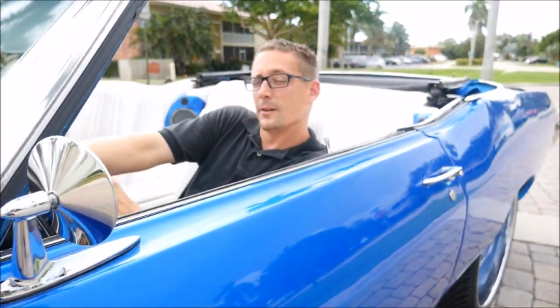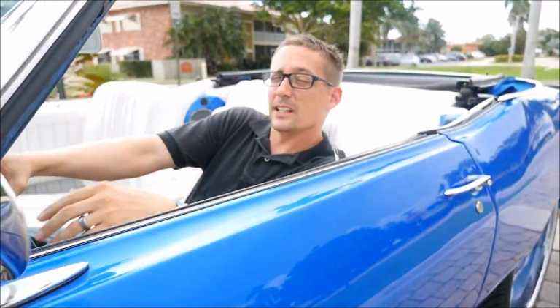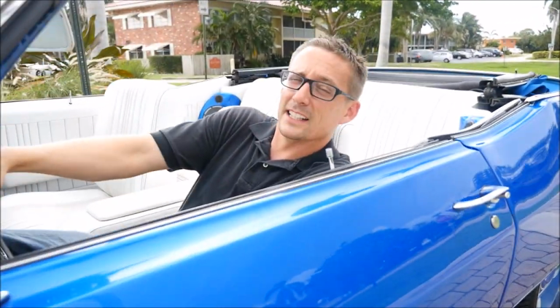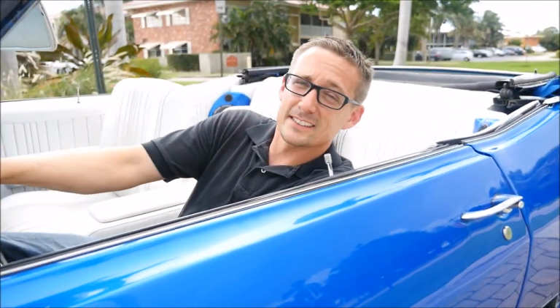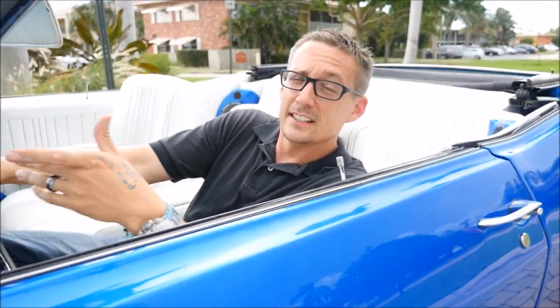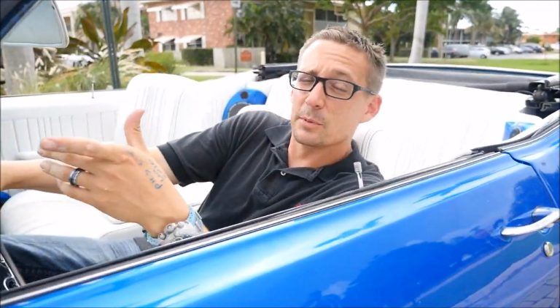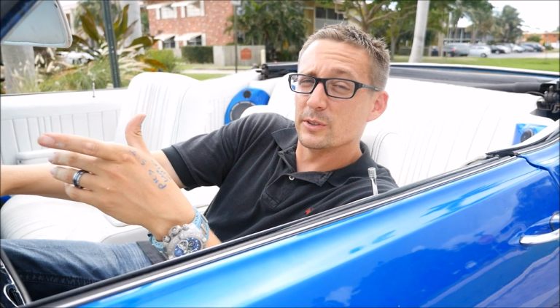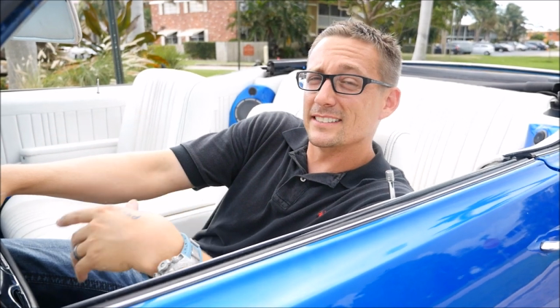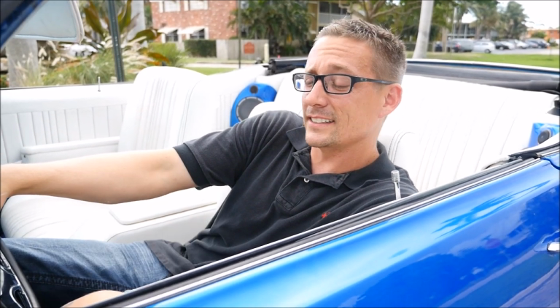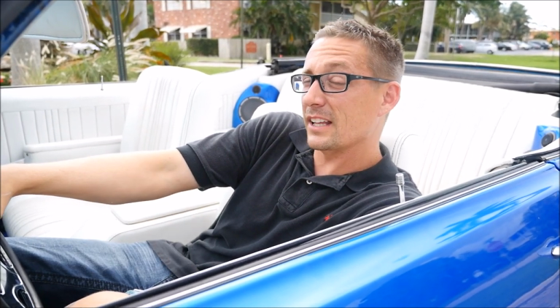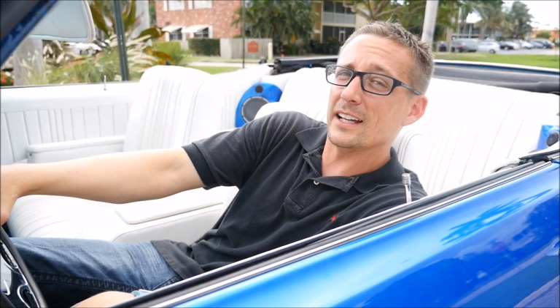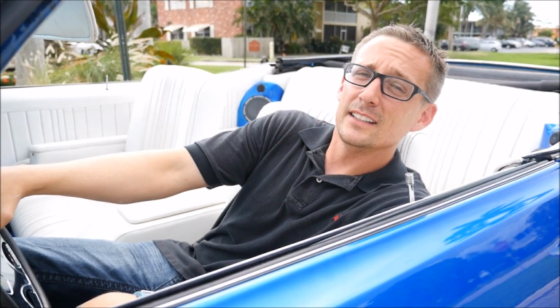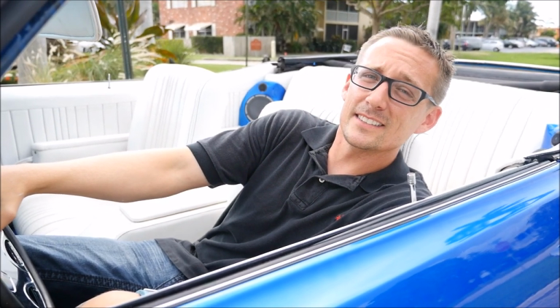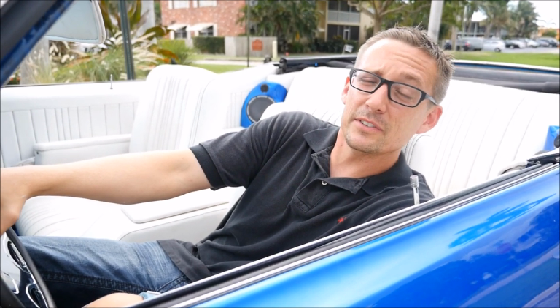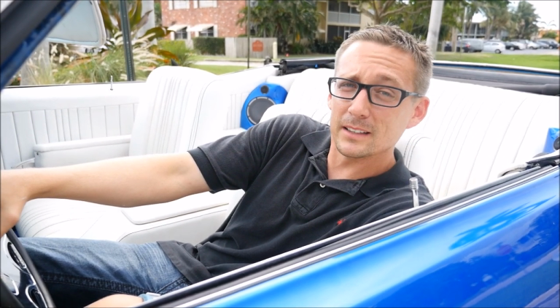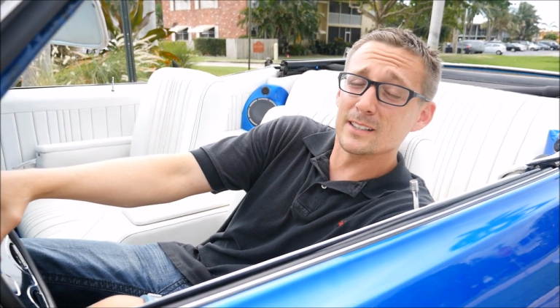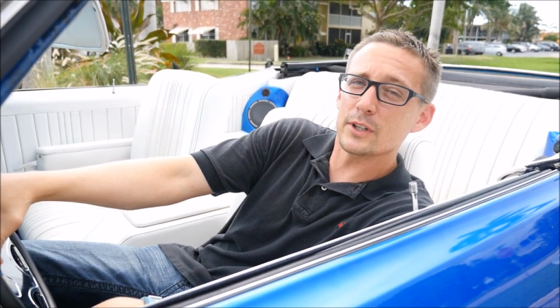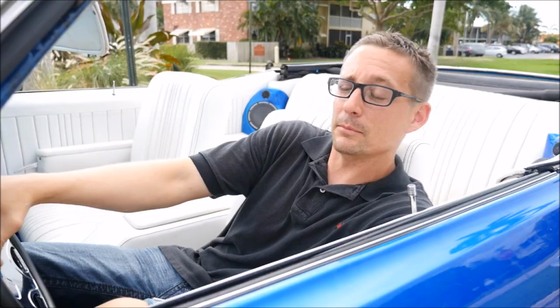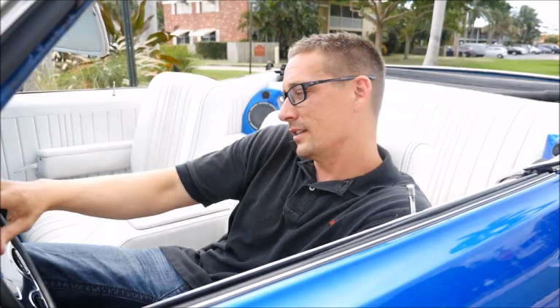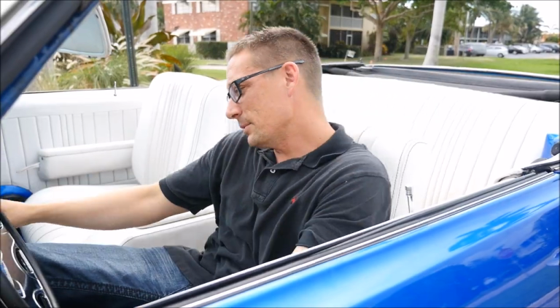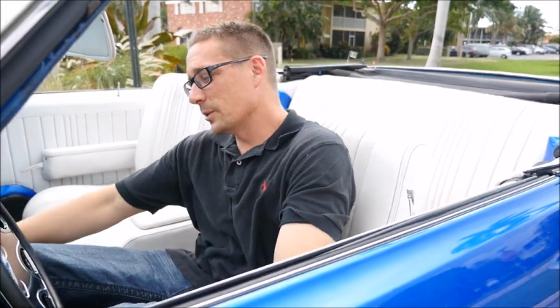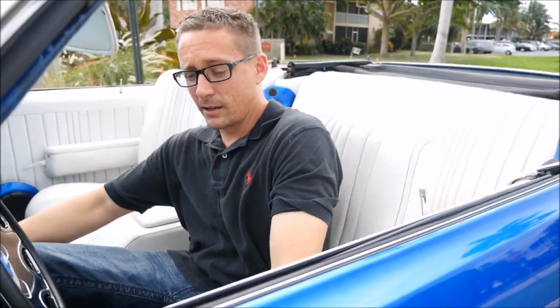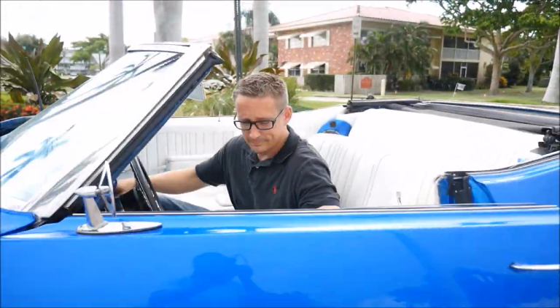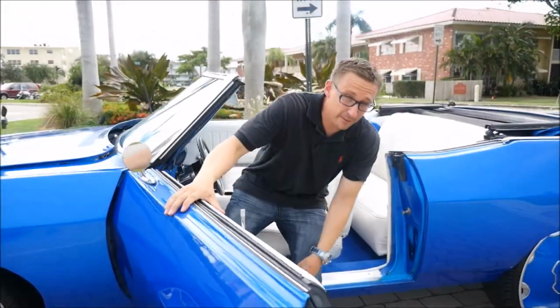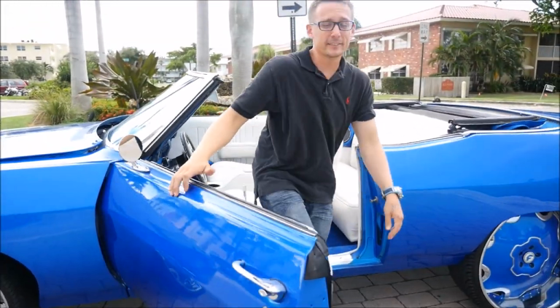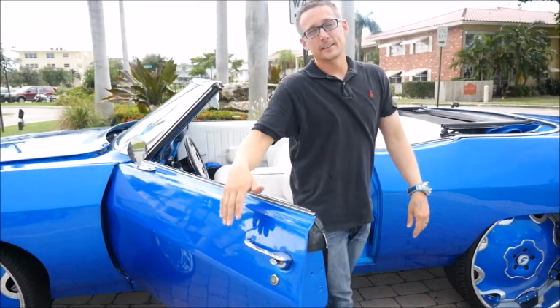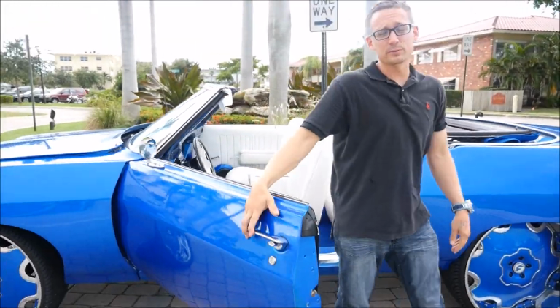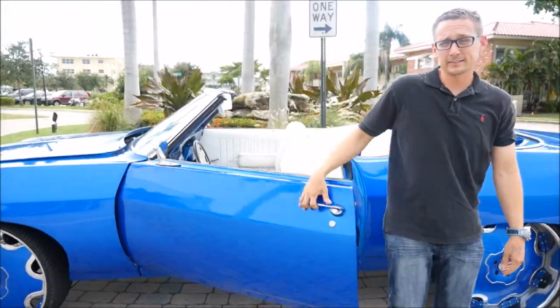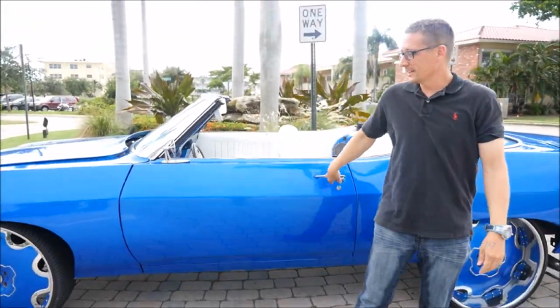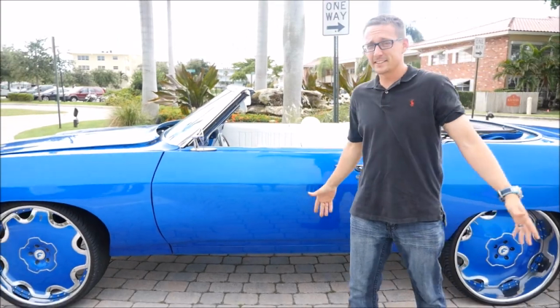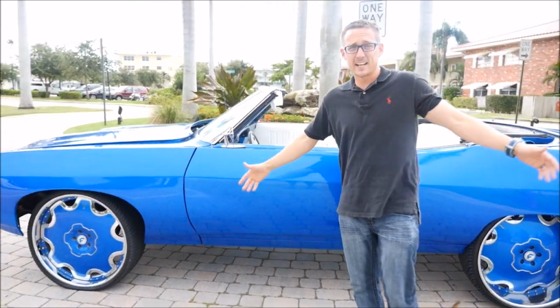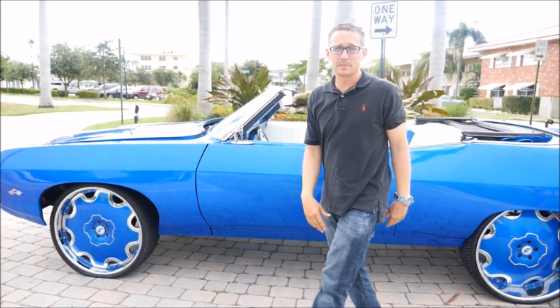What's up players and playettes? Today we're showing you this 1969 Fly Ride. This is the Chevy Impala Drop Top. Let me show you a little about my car. My name is Rick and this is the 69 Drop Top.